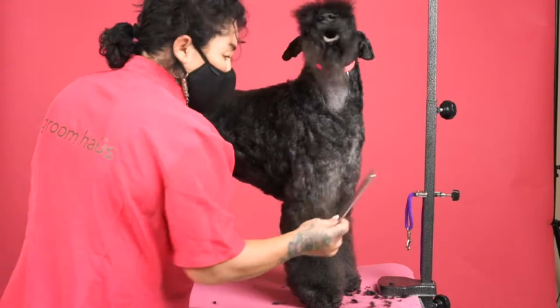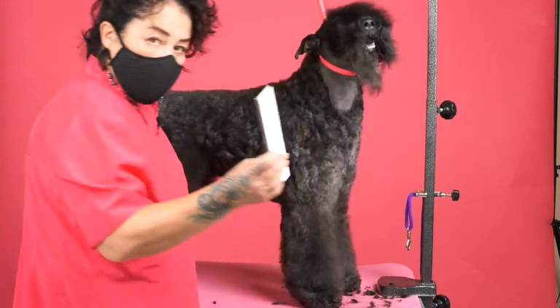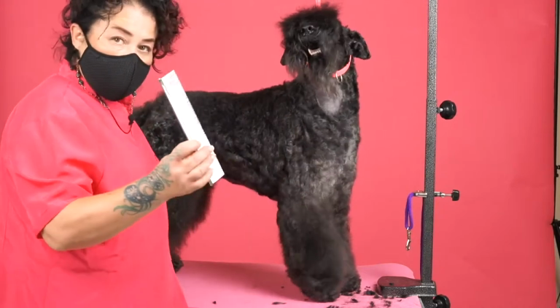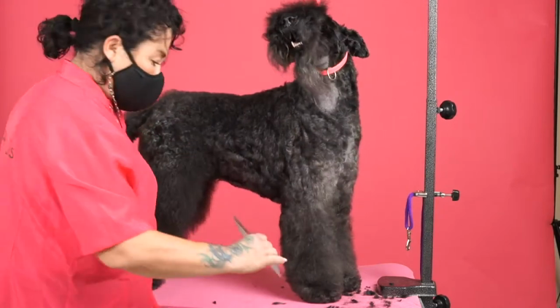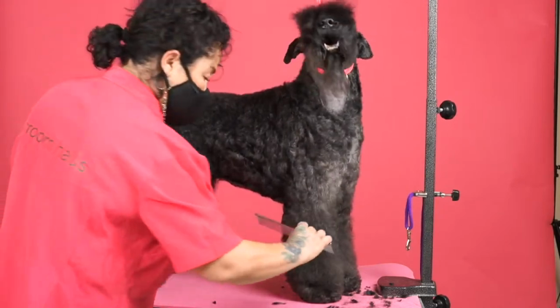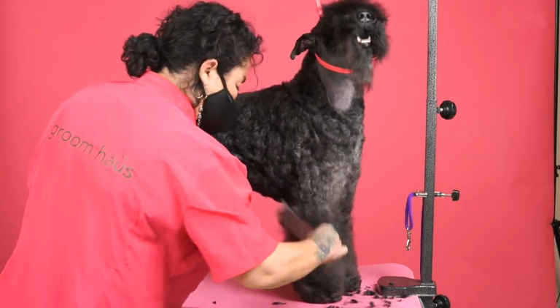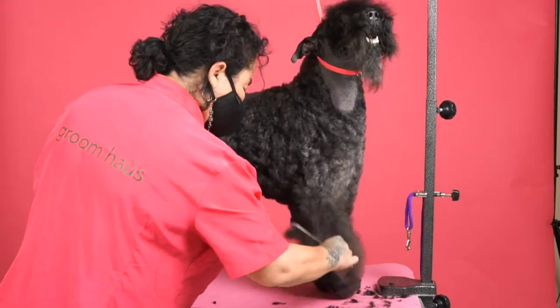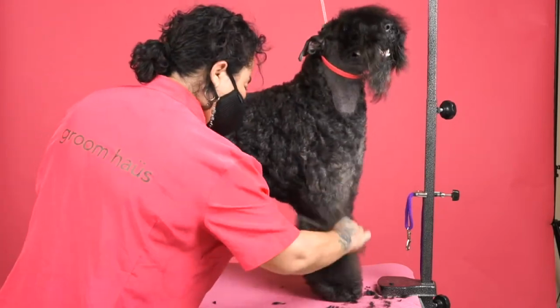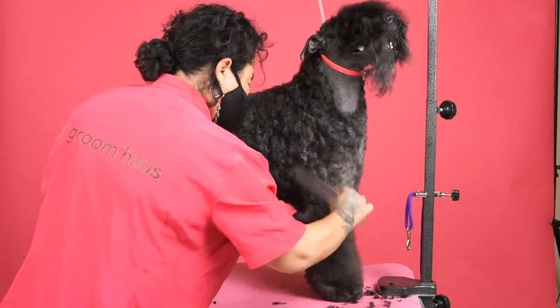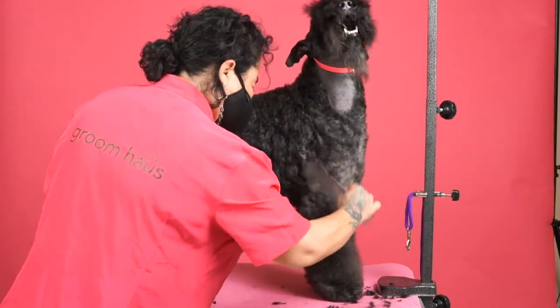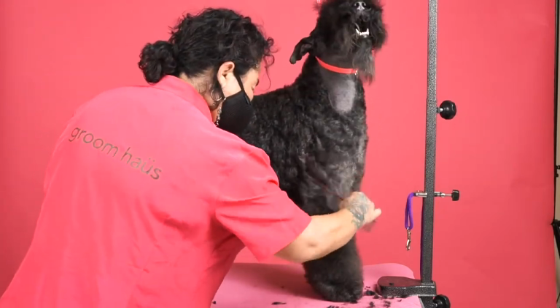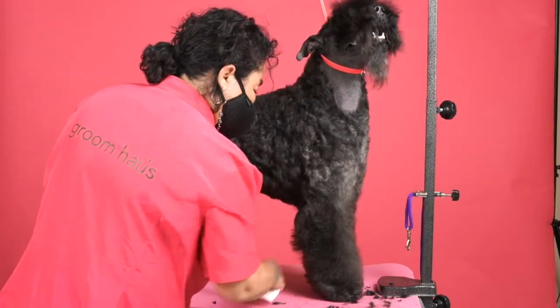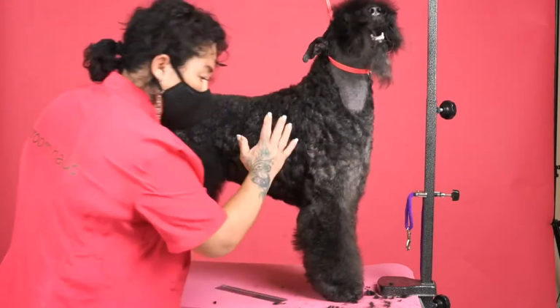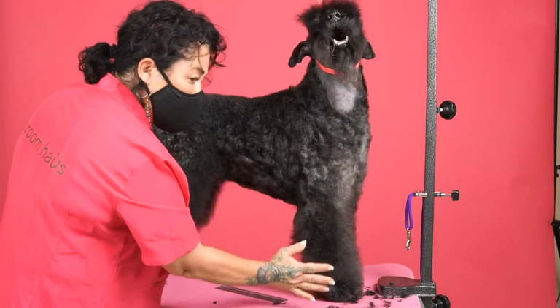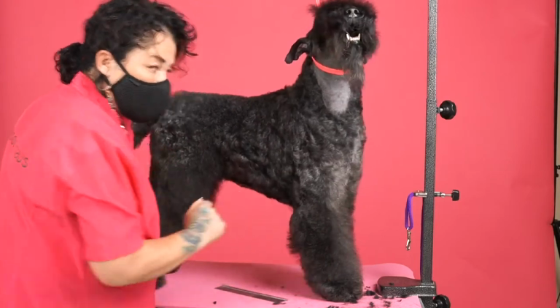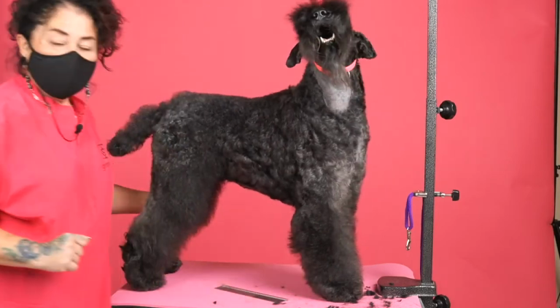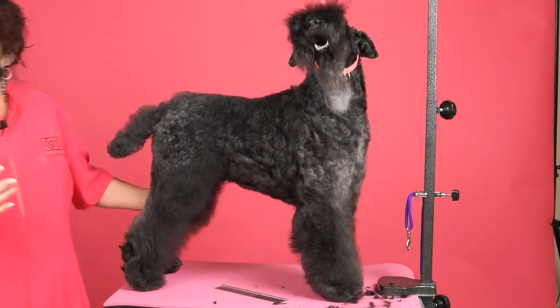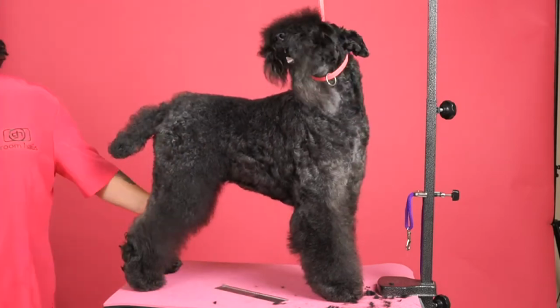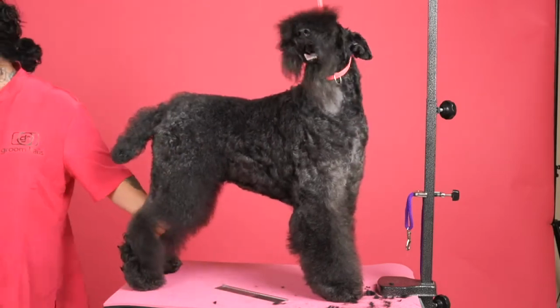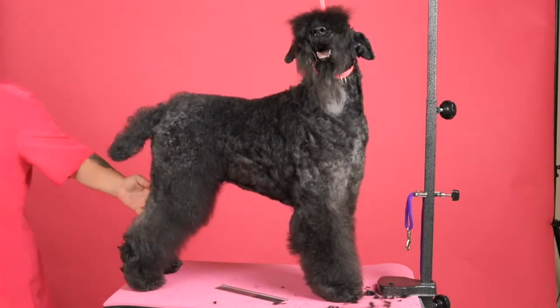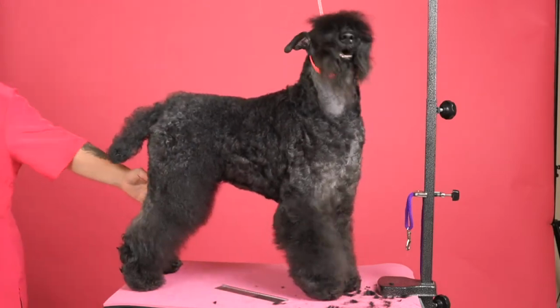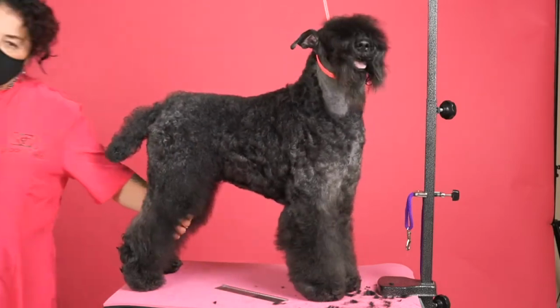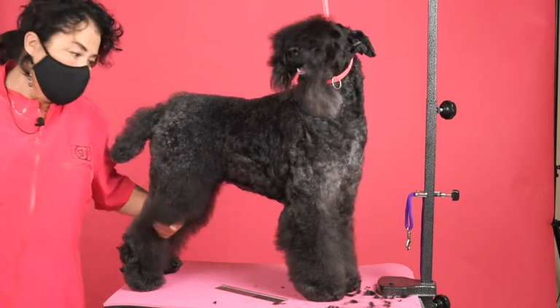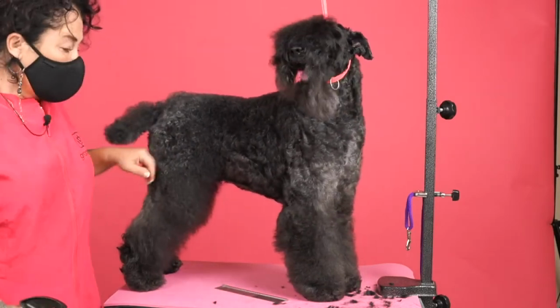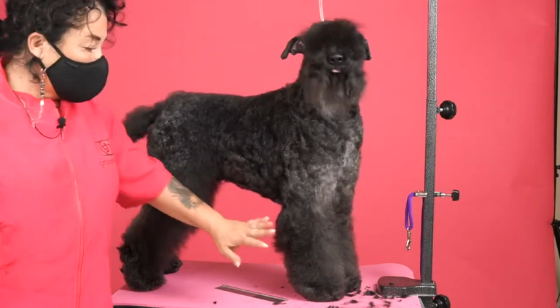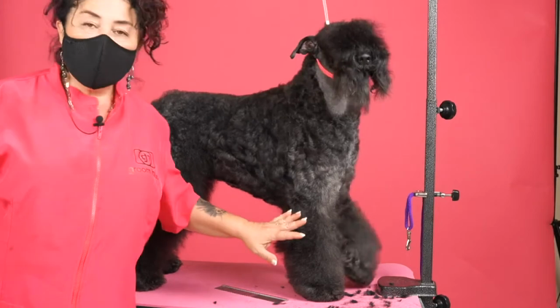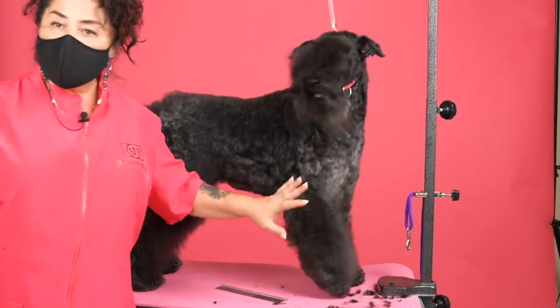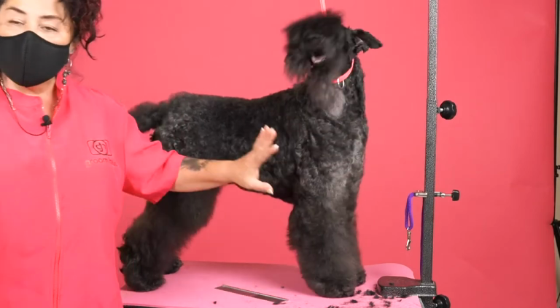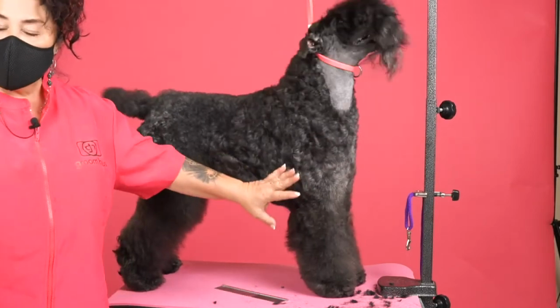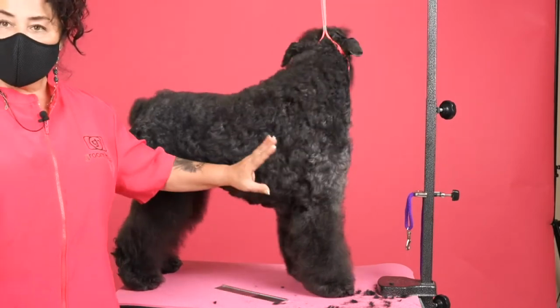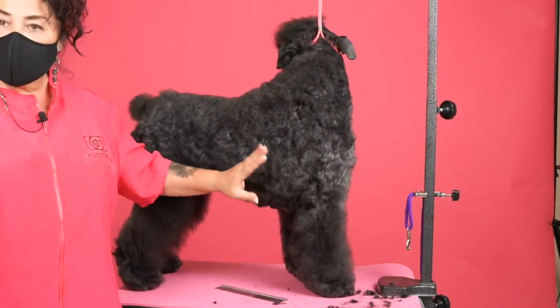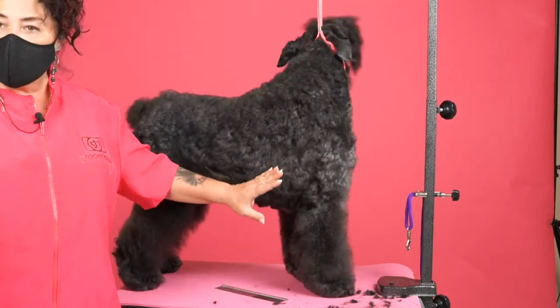When you're ready to scissor, you take your comb, you fluff up, and then you scissor. I spray moisture to keep that coat in place for me to scissor evenly.